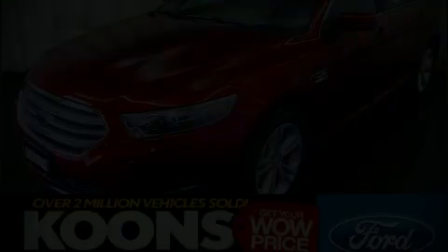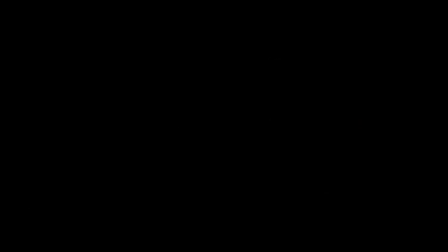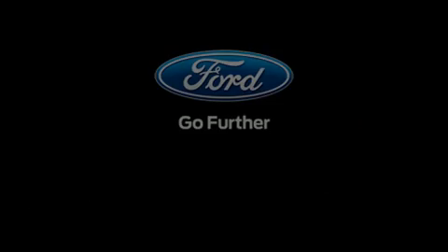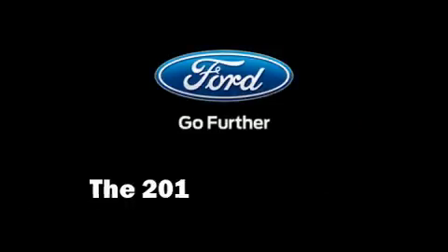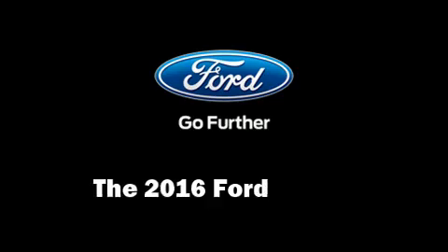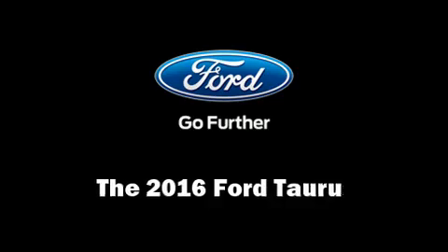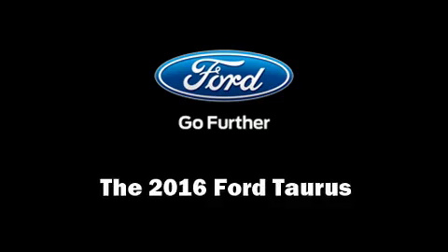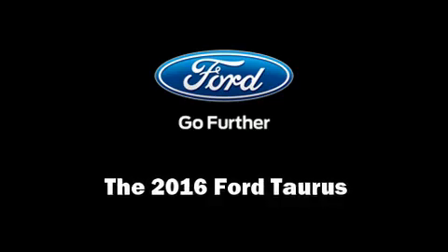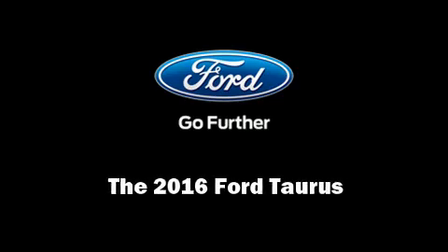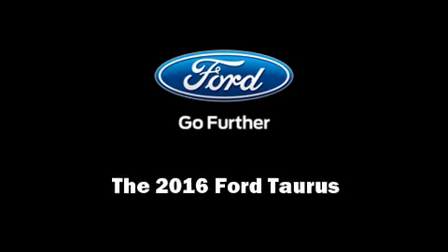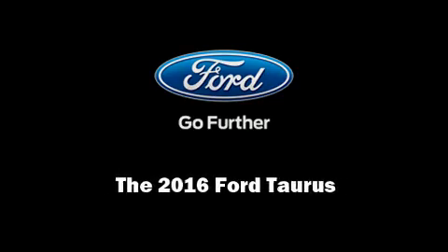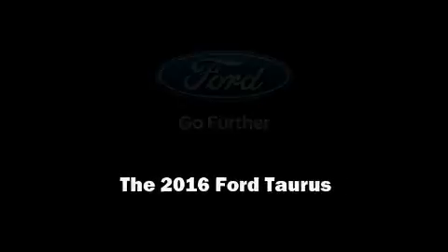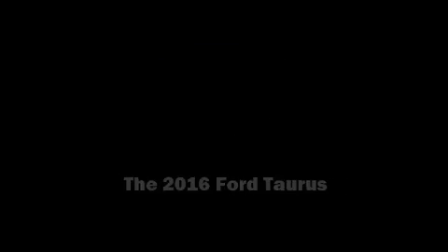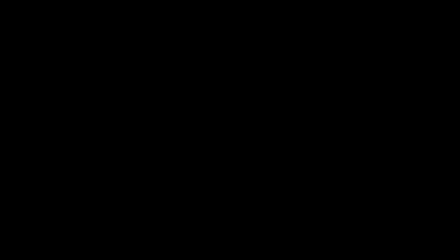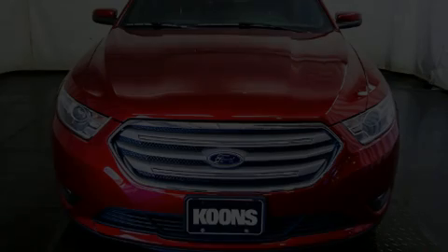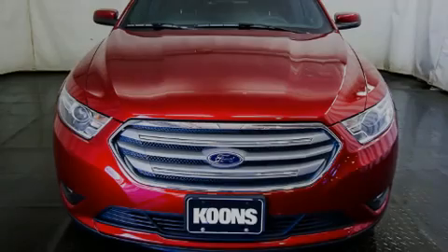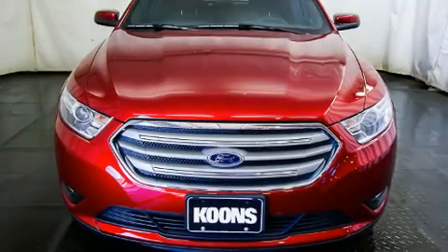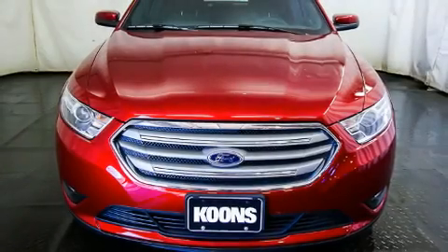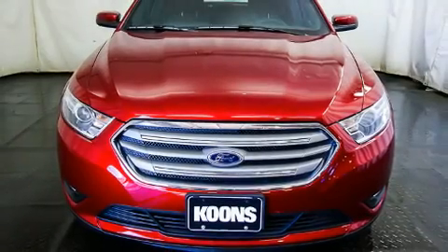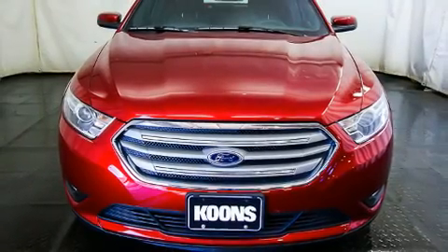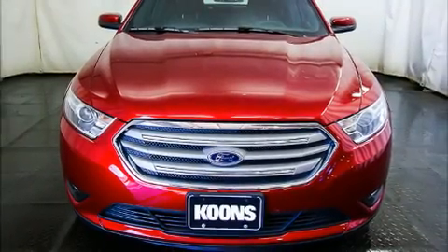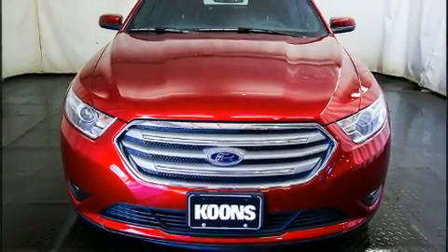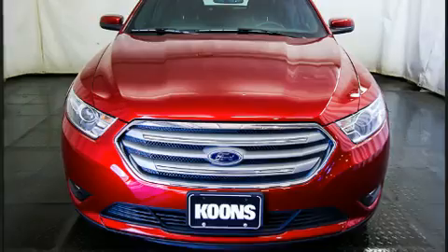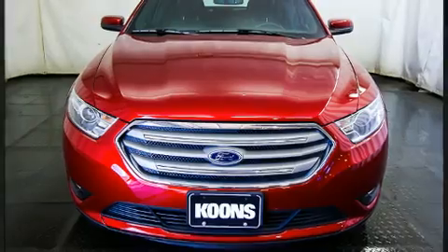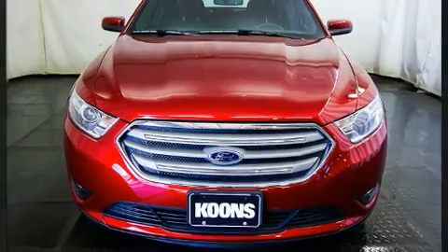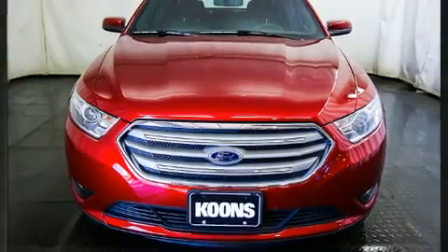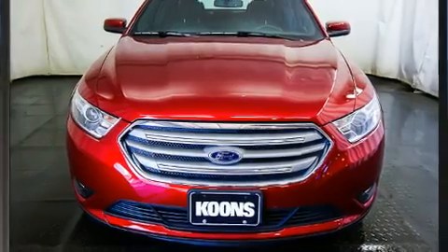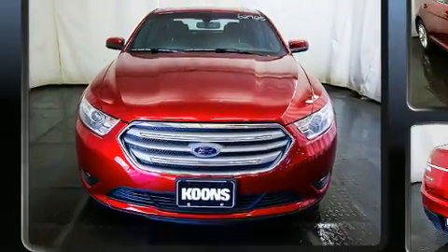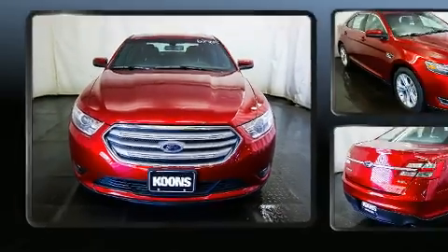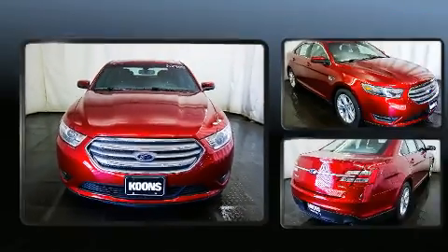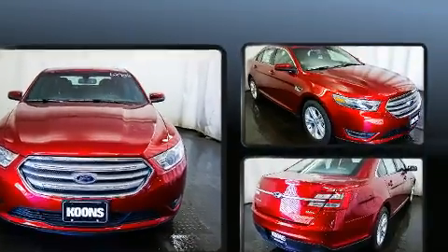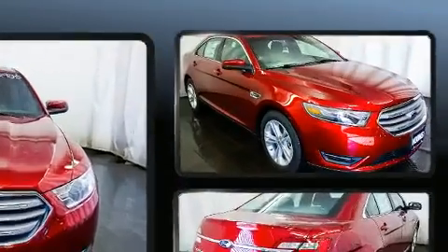Come test drive this 2016 Ford Taurus. This four-door, five-passenger sedan provides a satisfying ride for all passengers.